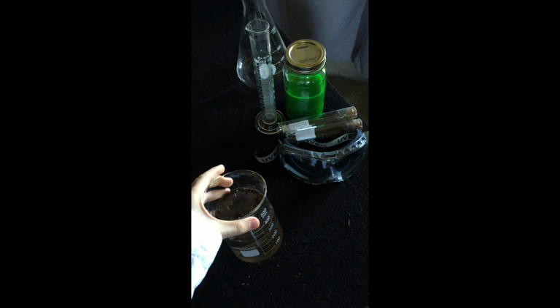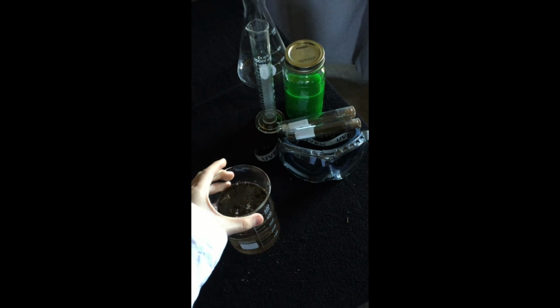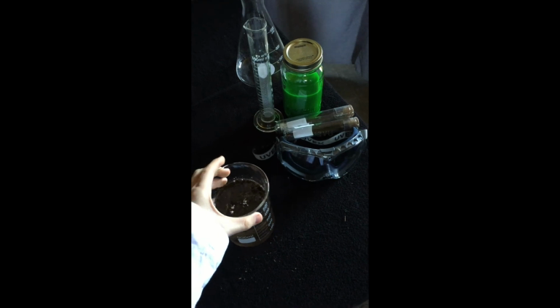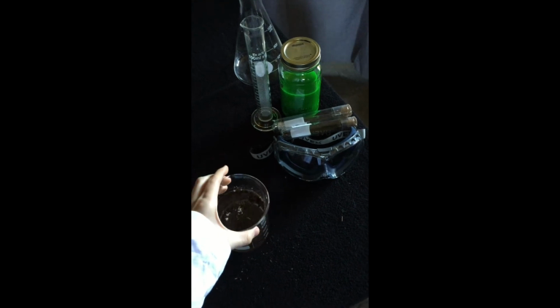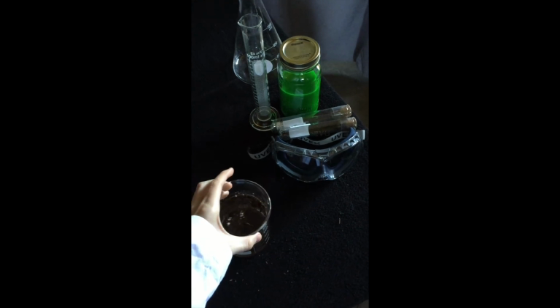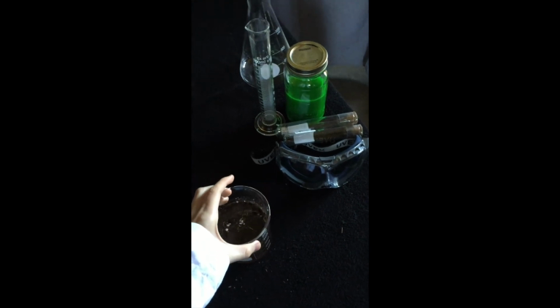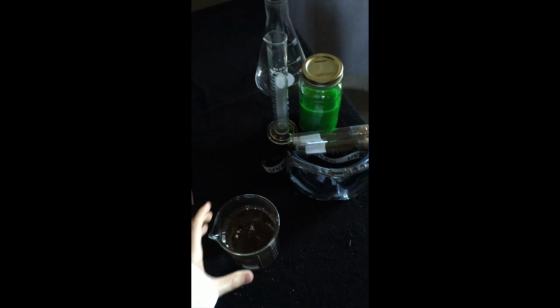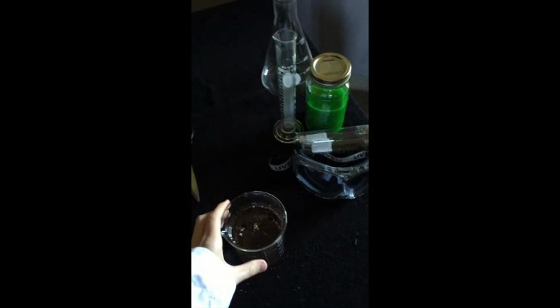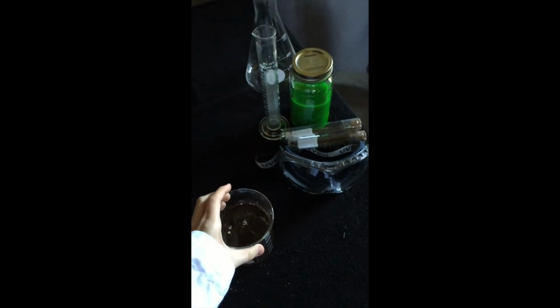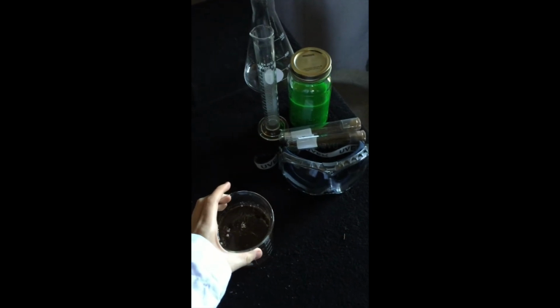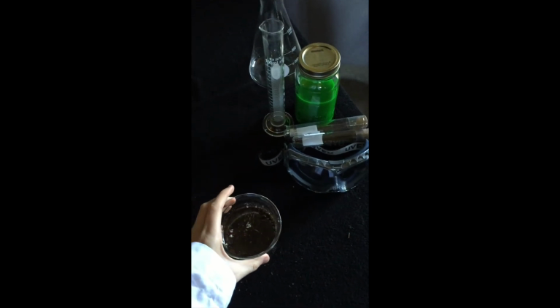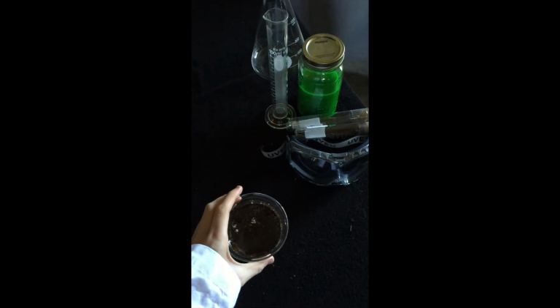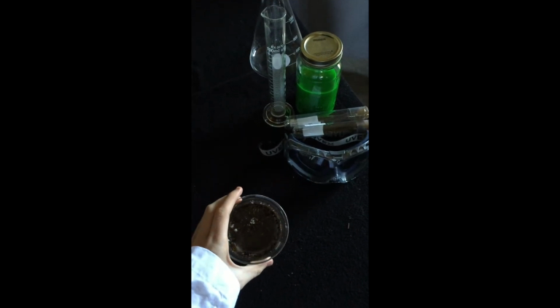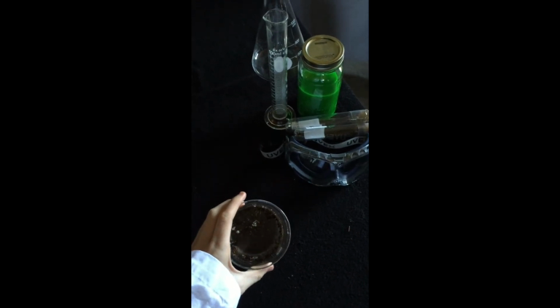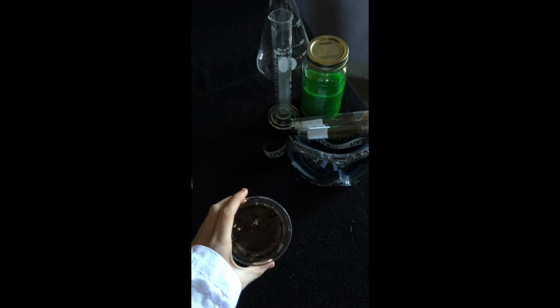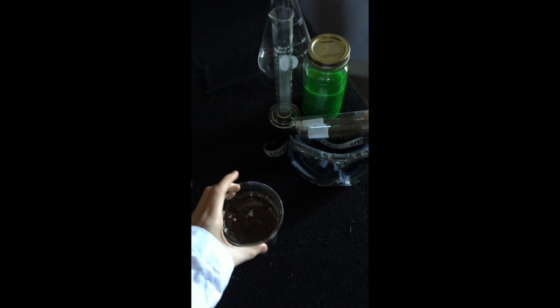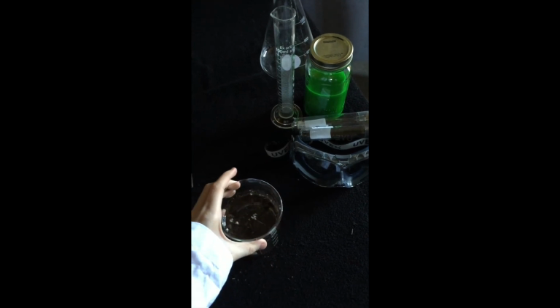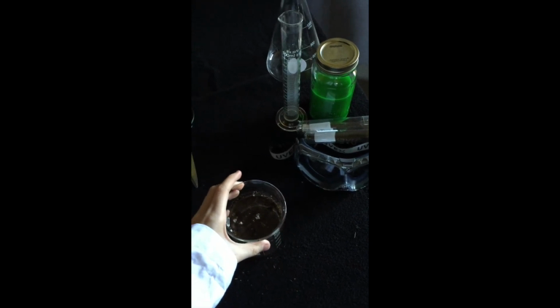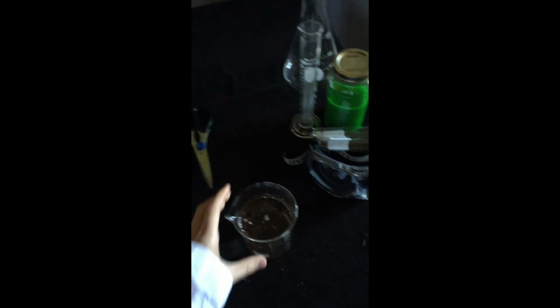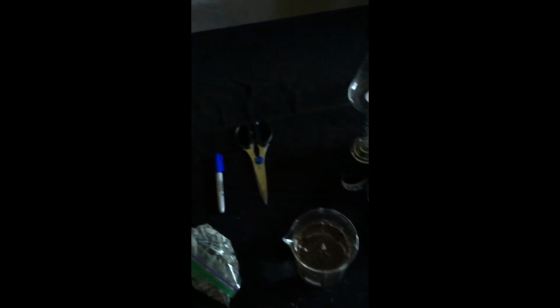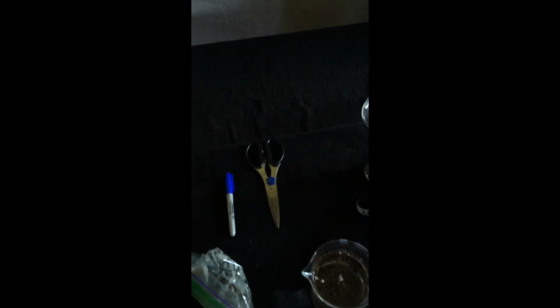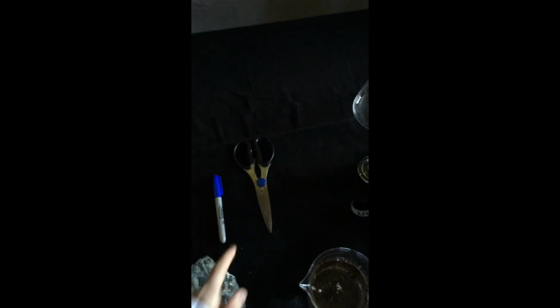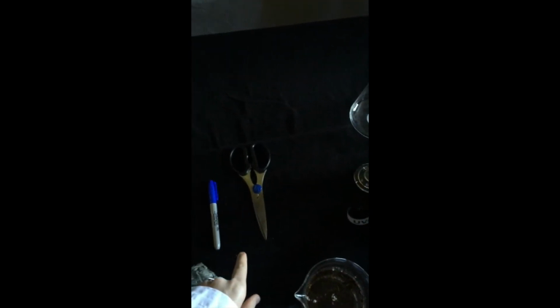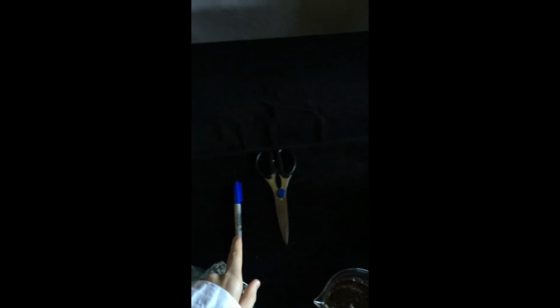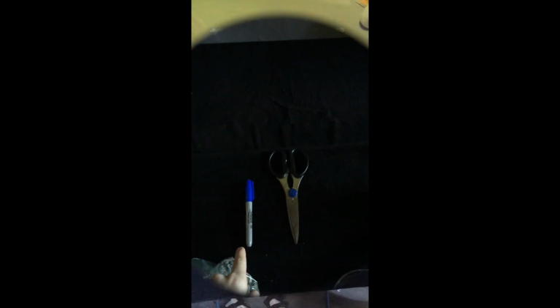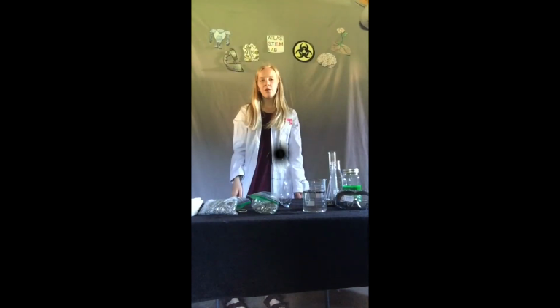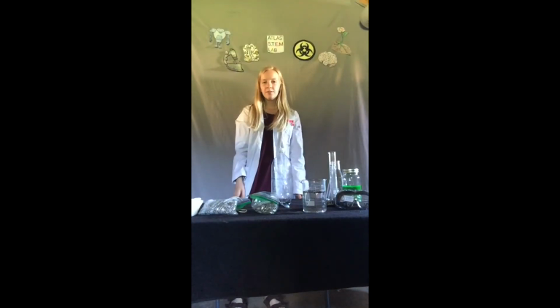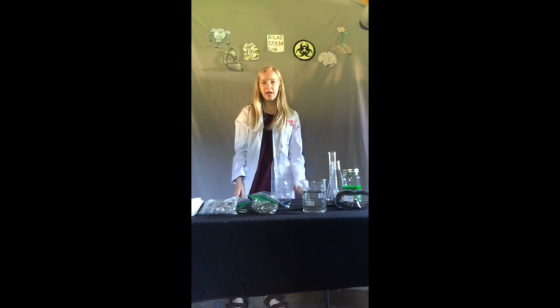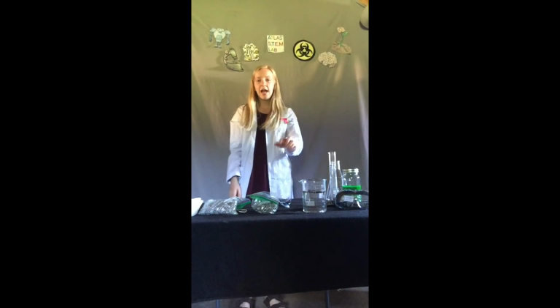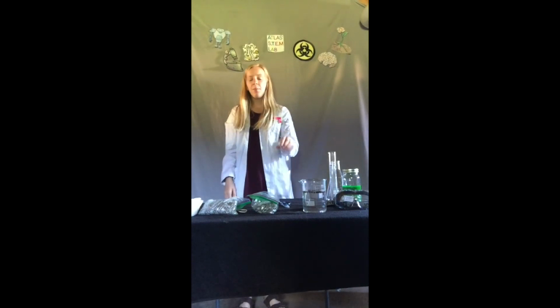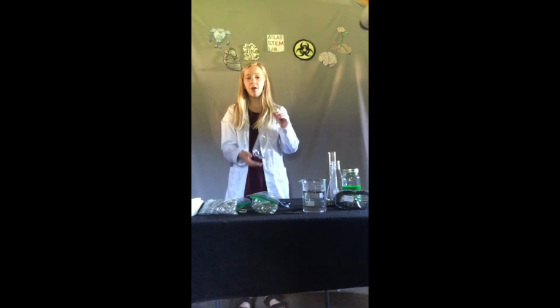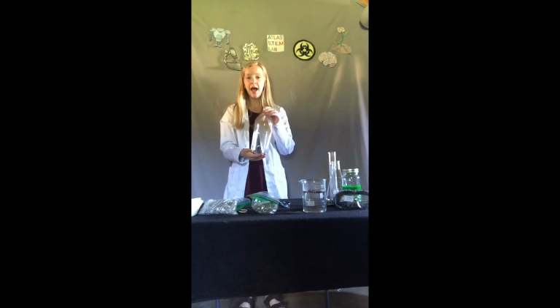In order to get dirty water, you can simply pour yourself a glass of water and put some dirt or sand in and mix it around. You will also need some scissors. The first thing we are going to be doing is cutting our pop bottle in half.